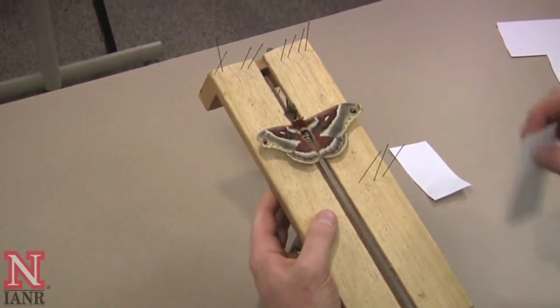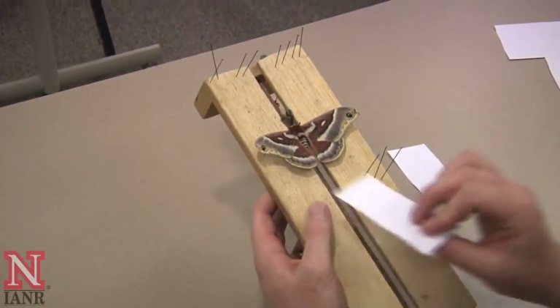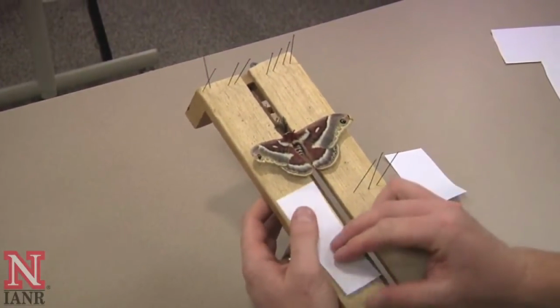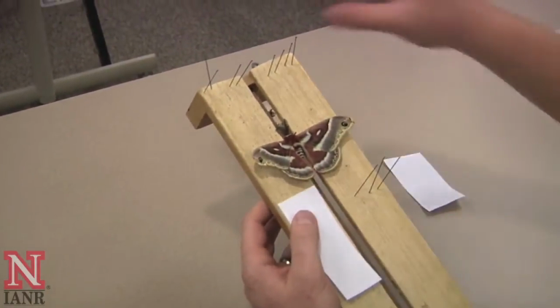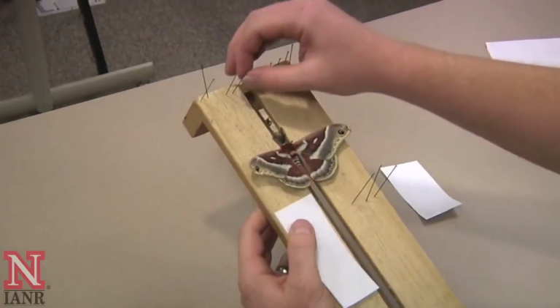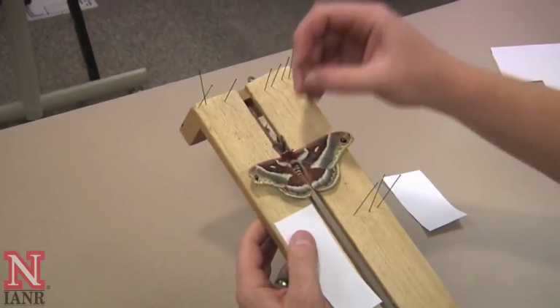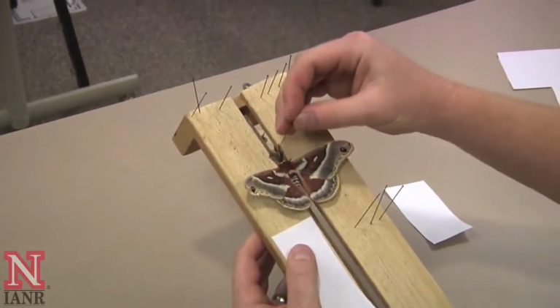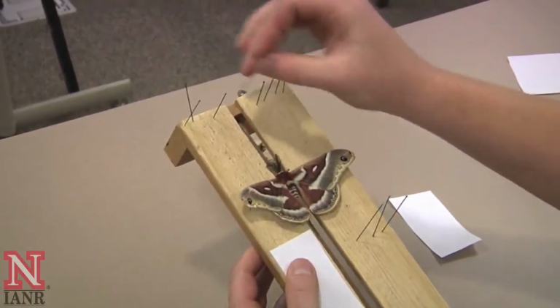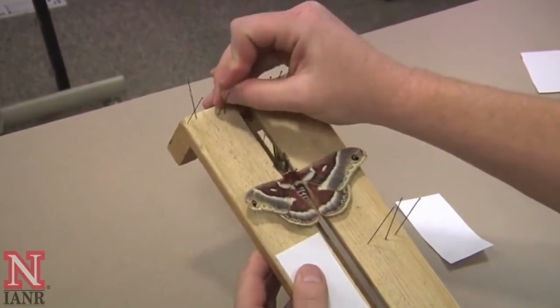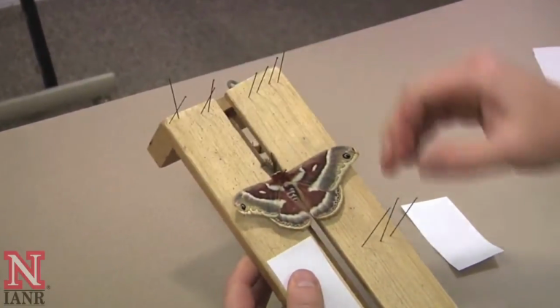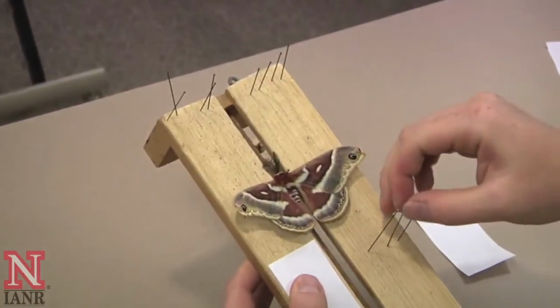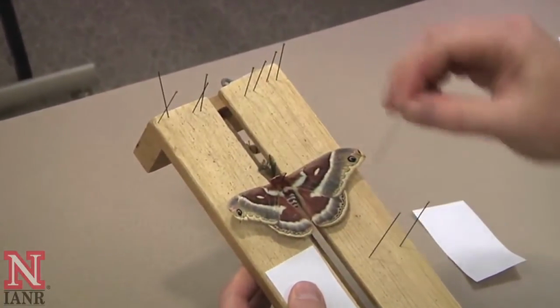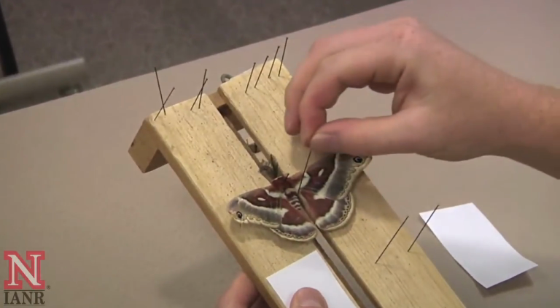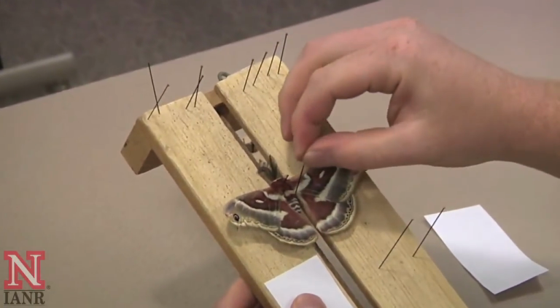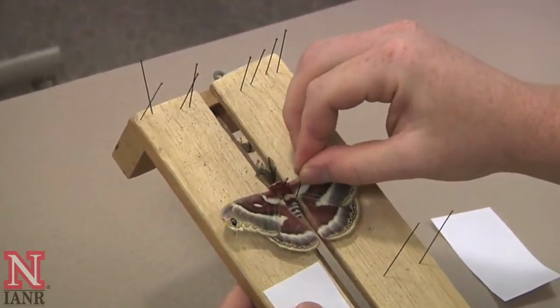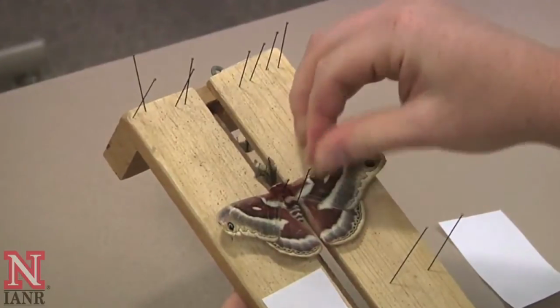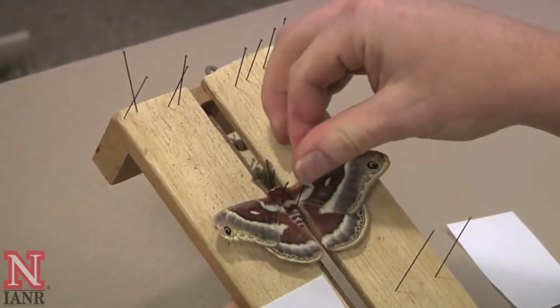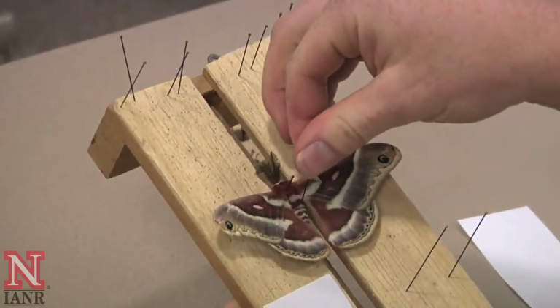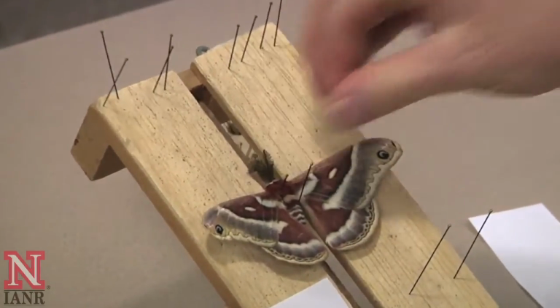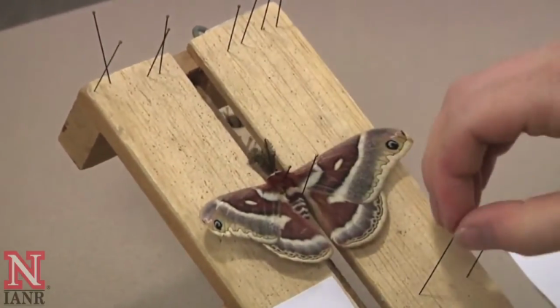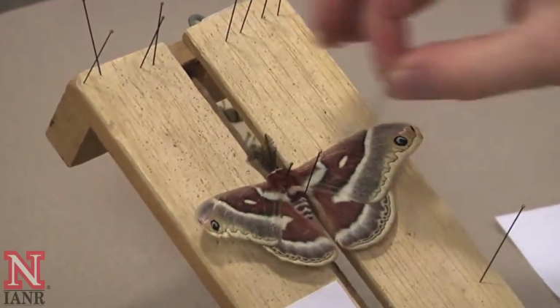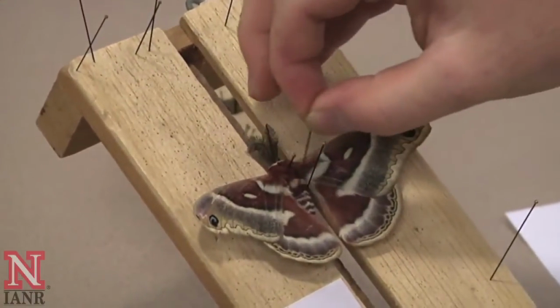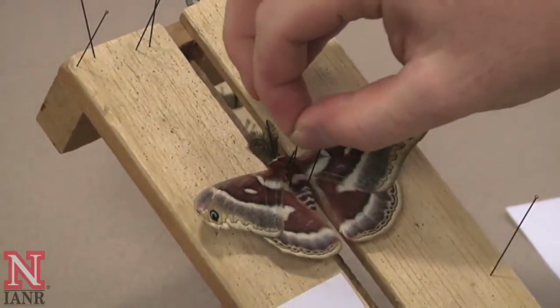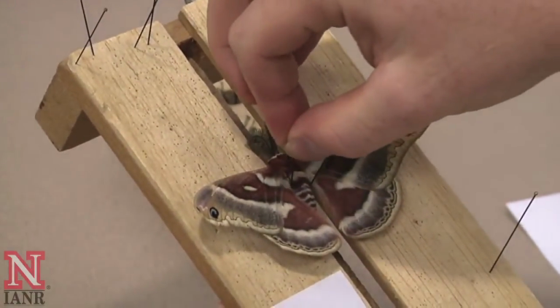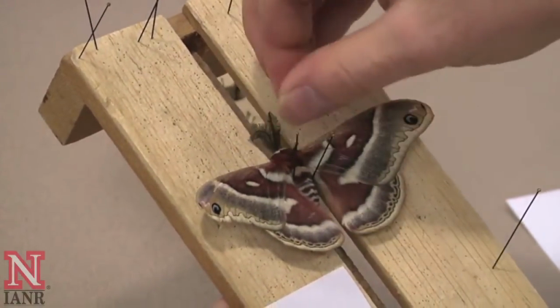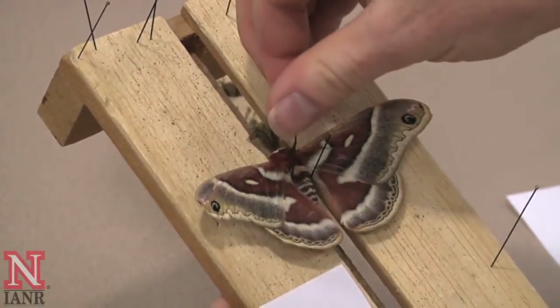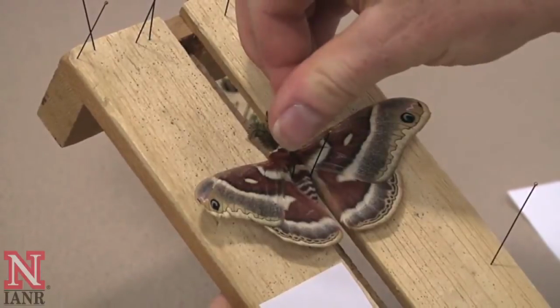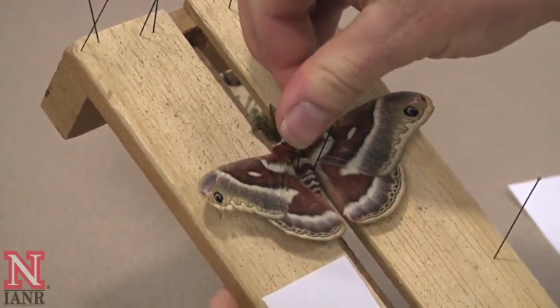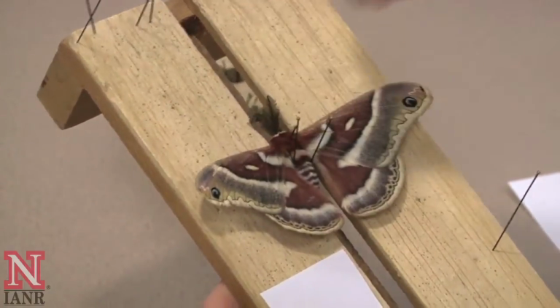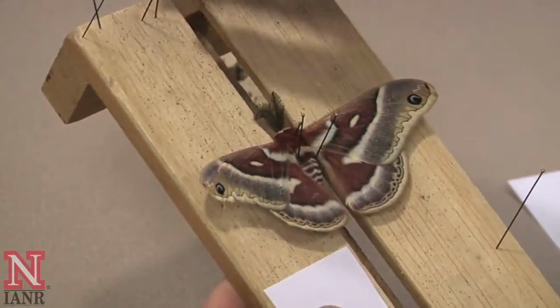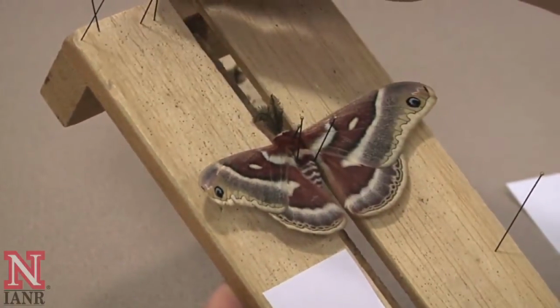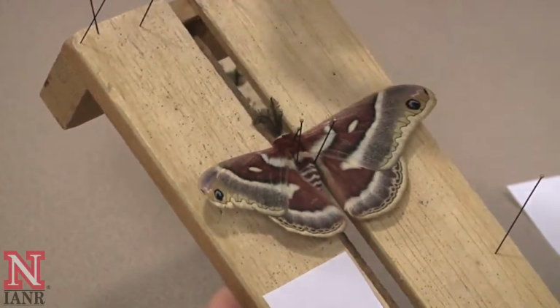Next, take your piece of paper and get it ready, then take pins that are long enough to hold the specimen in place. Sometimes when pulling on the wings, it will like to rotate. This will keep the body of the moth from rotating.